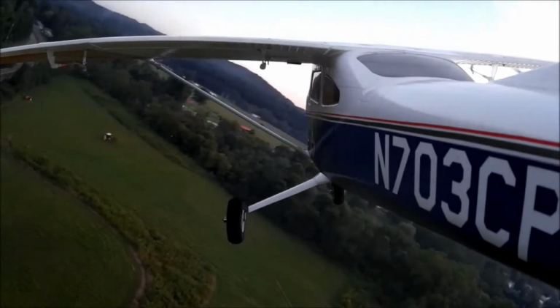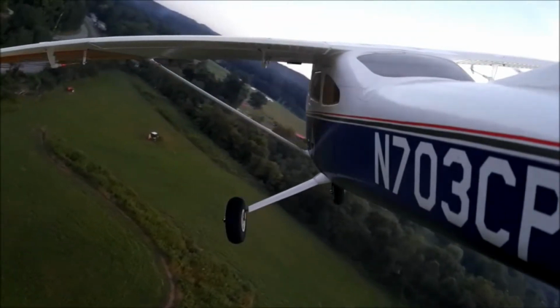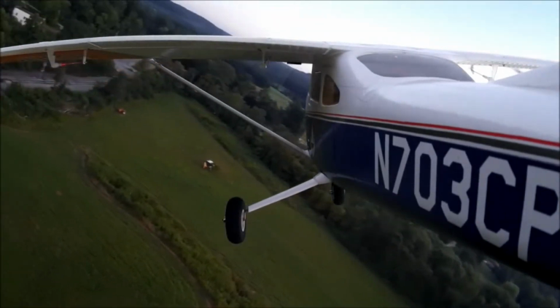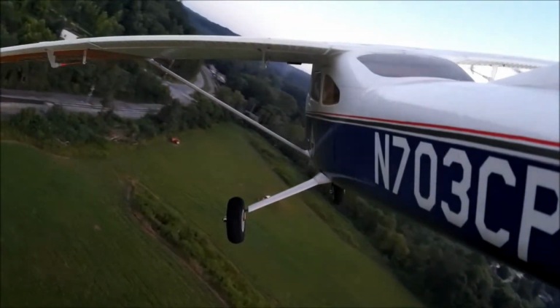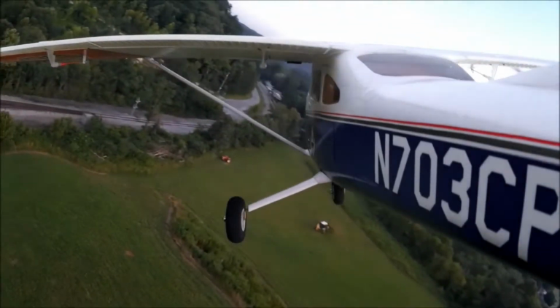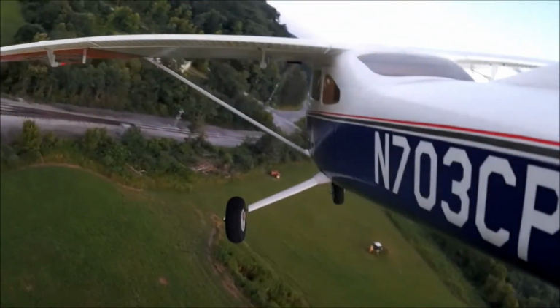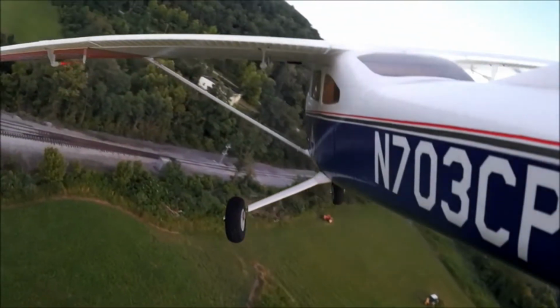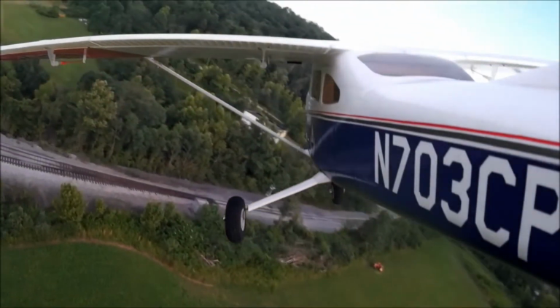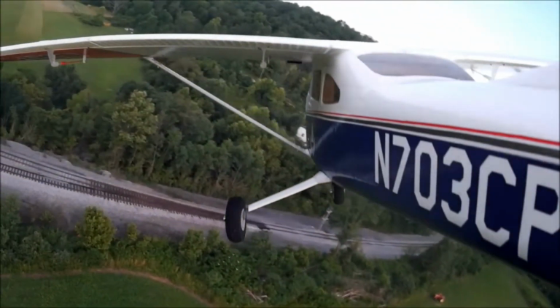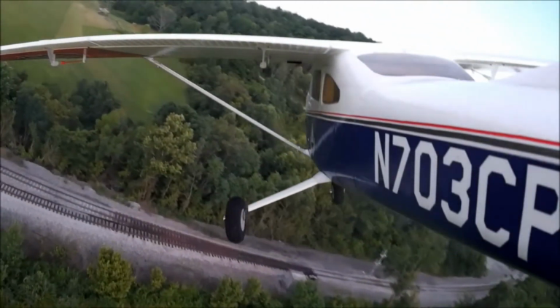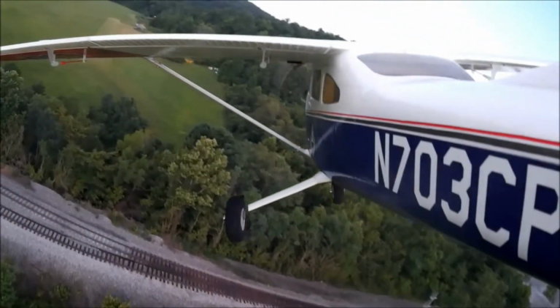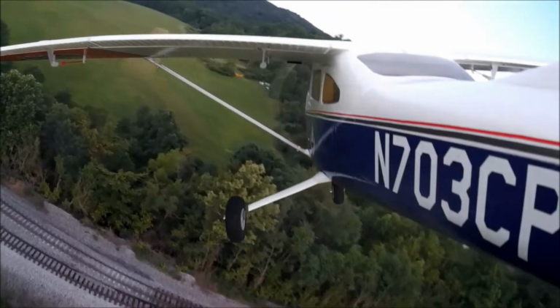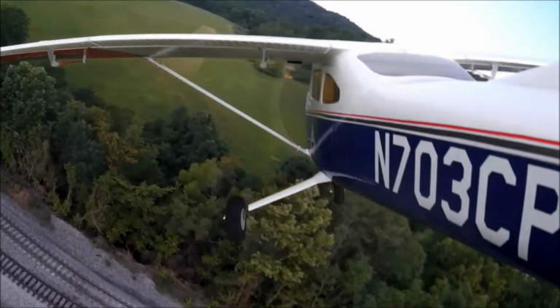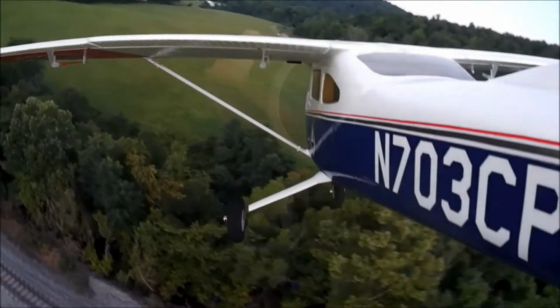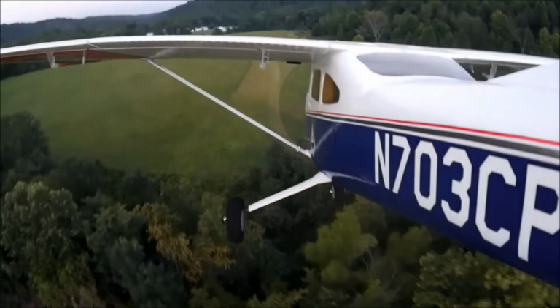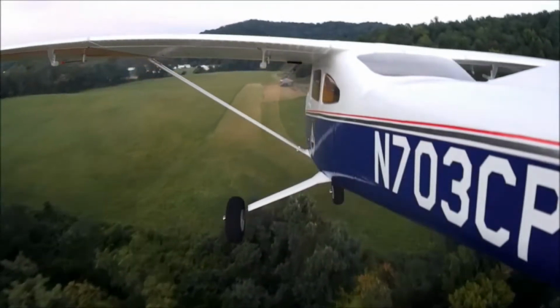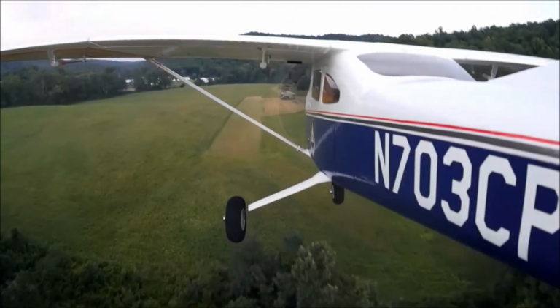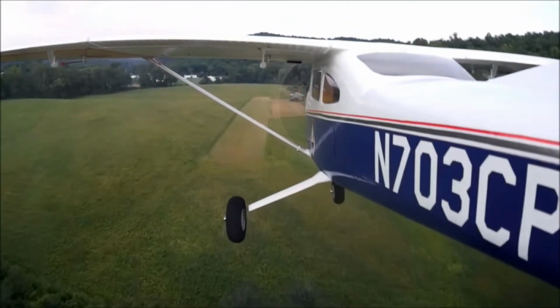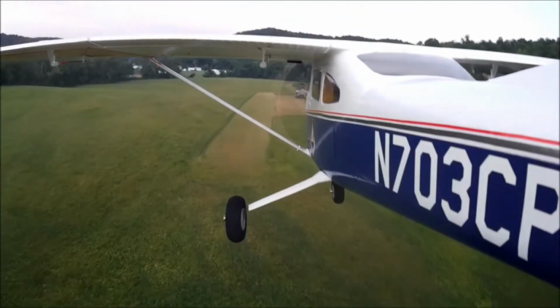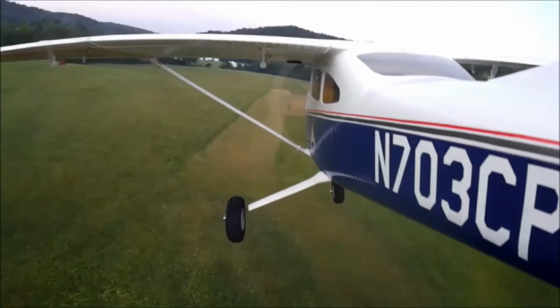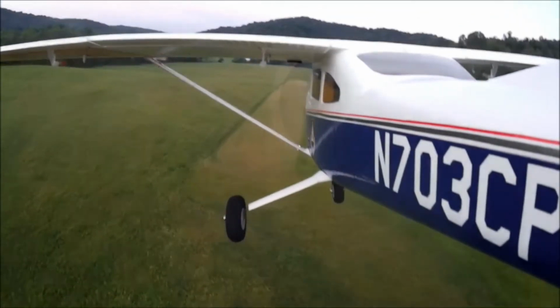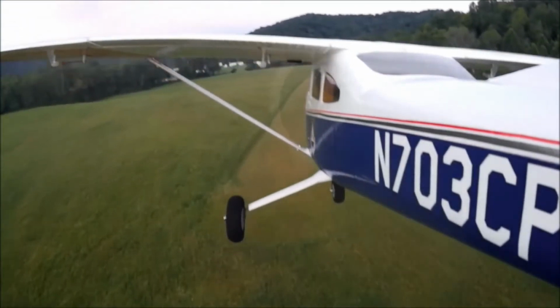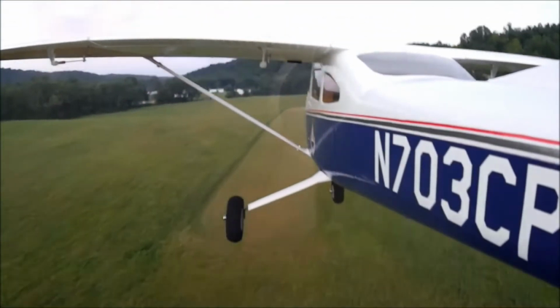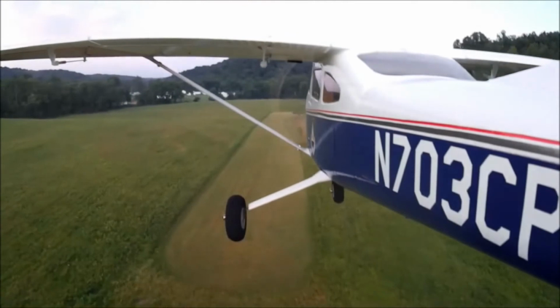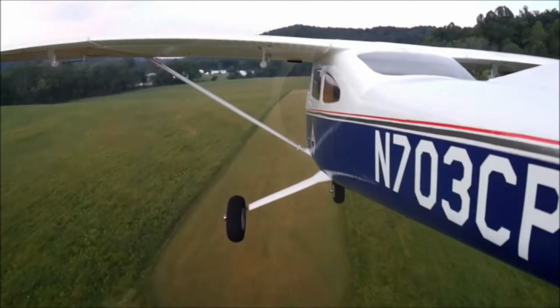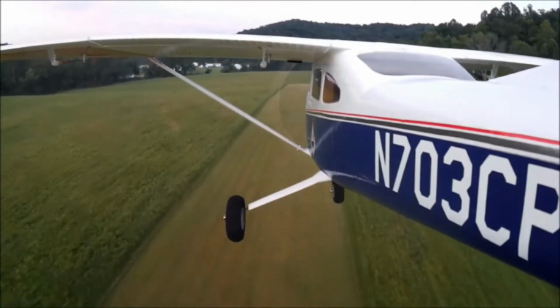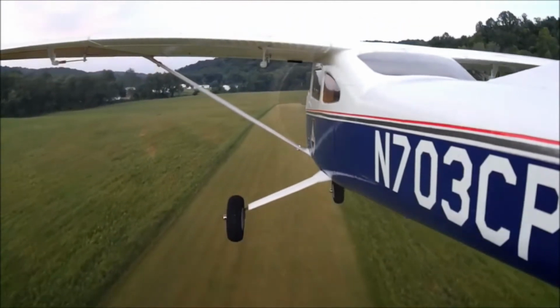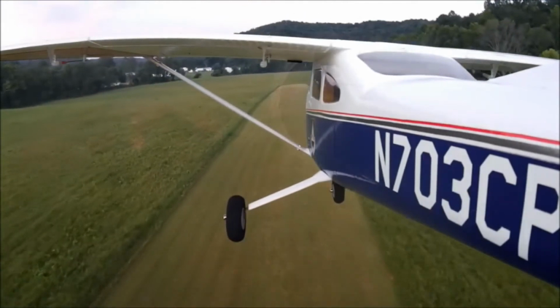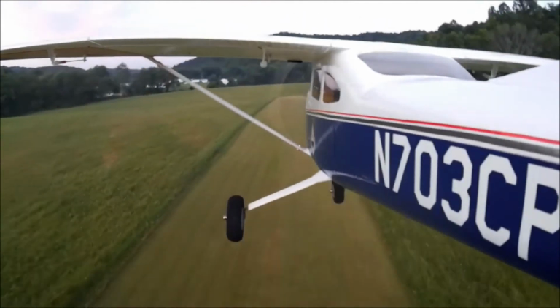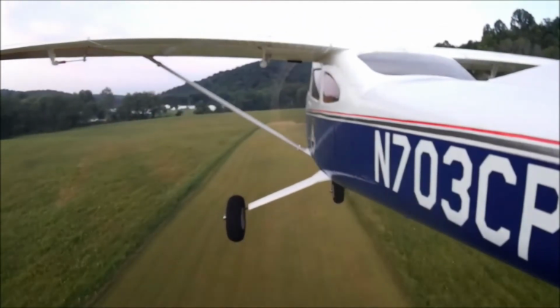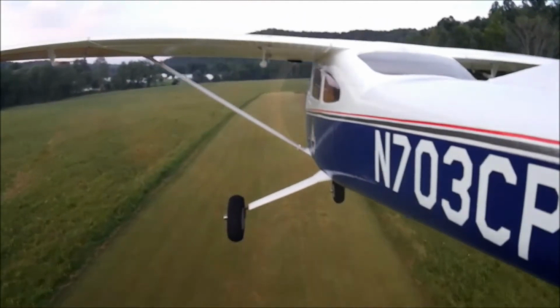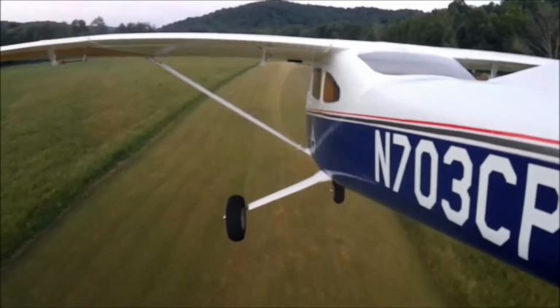The system includes a gear position warning that emits an intermittent tone through the cabin speaker when the gear is in the retracted position and either the throttle is reduced below approximately 12 inches MAP, or the flaps are extended.